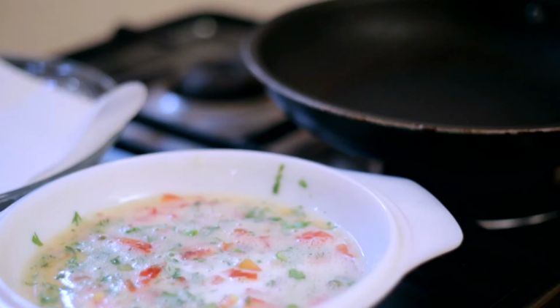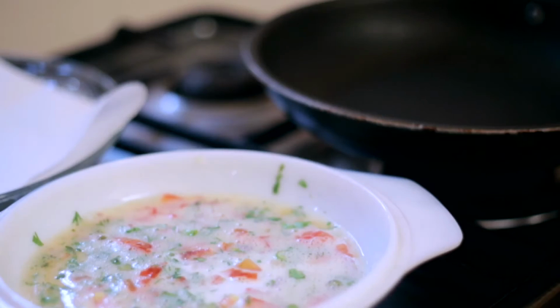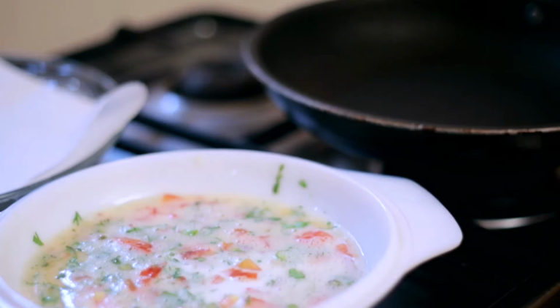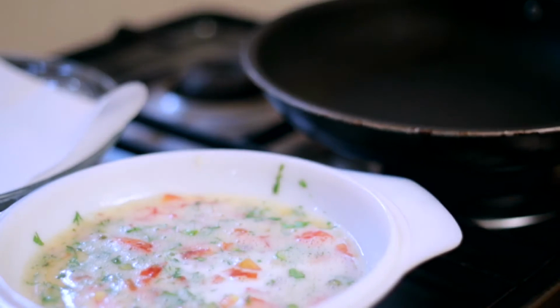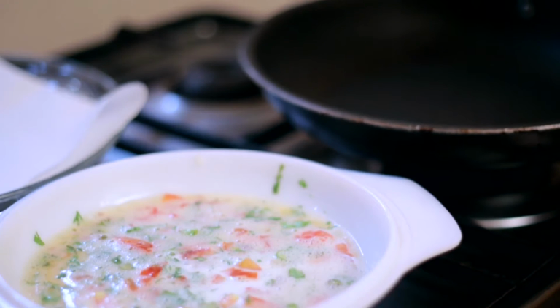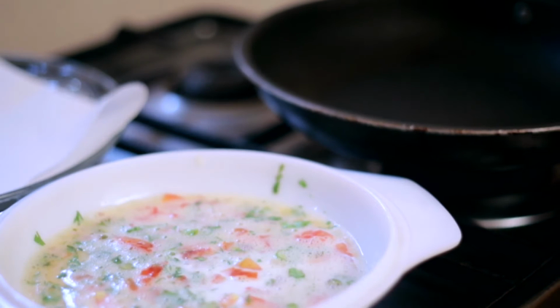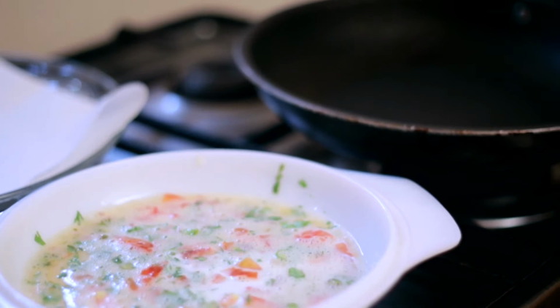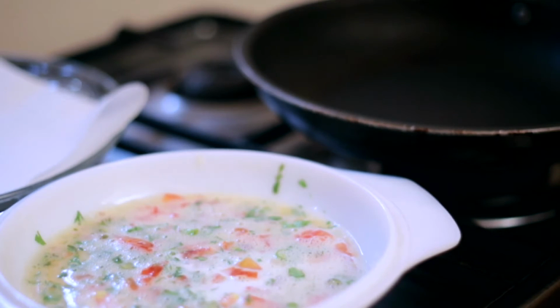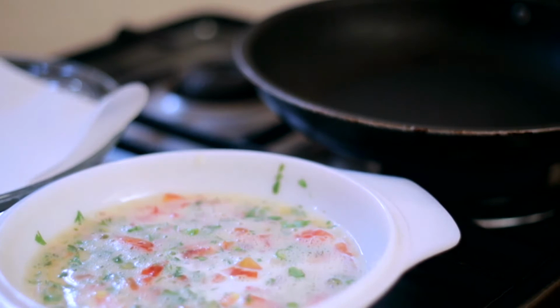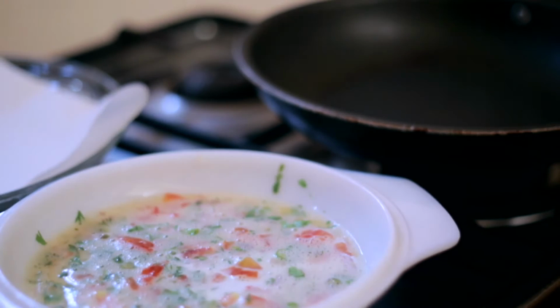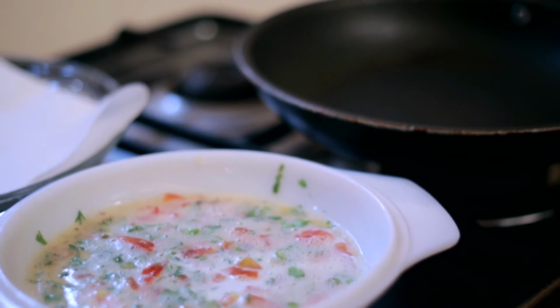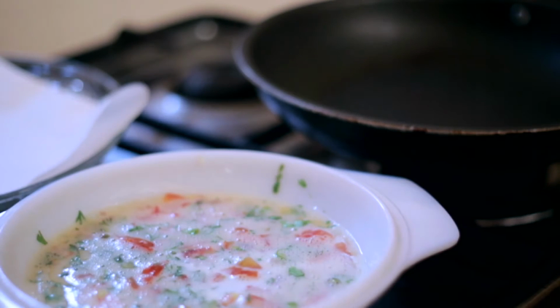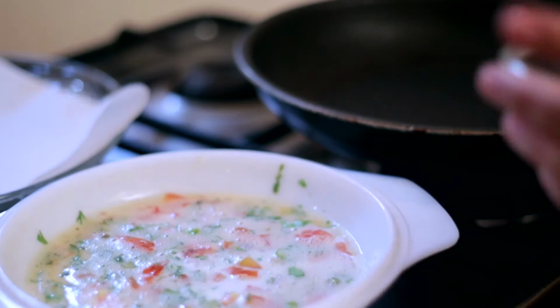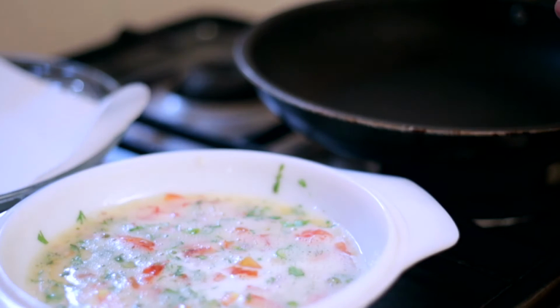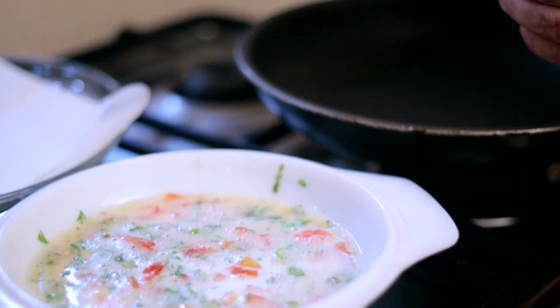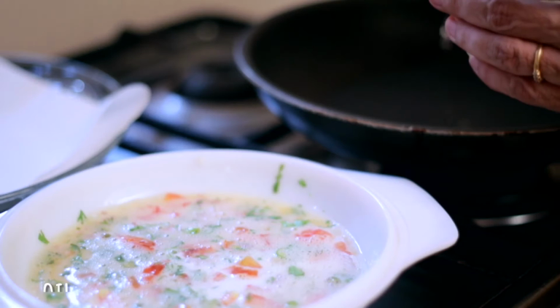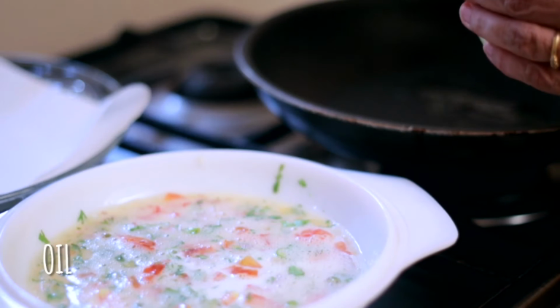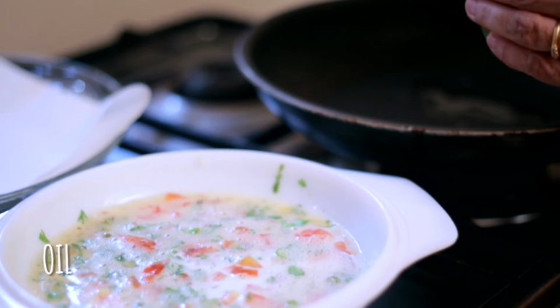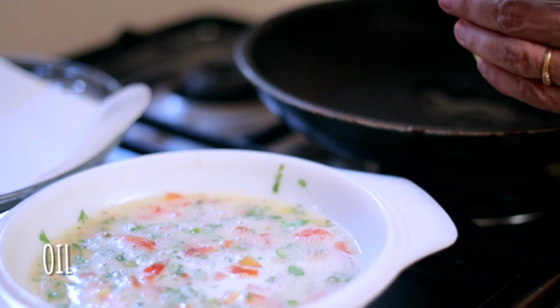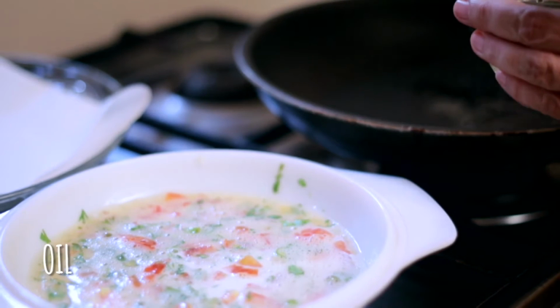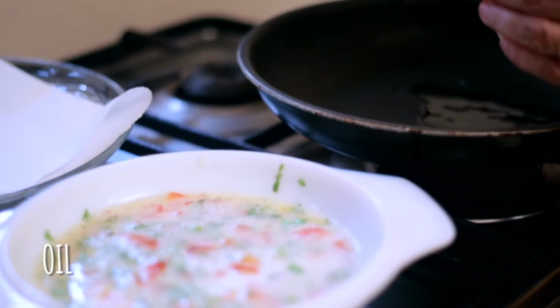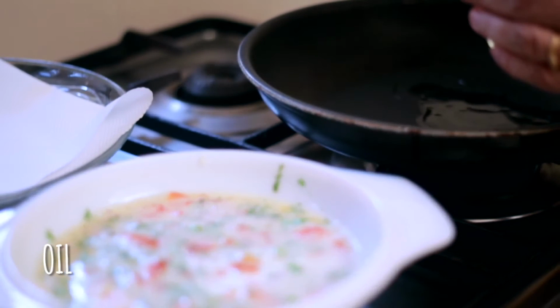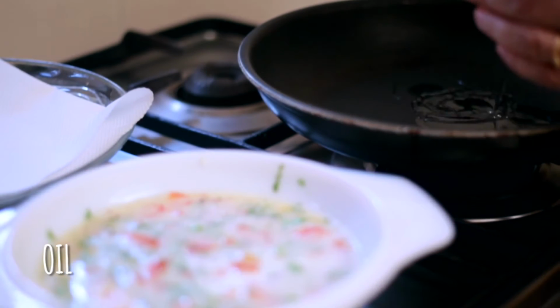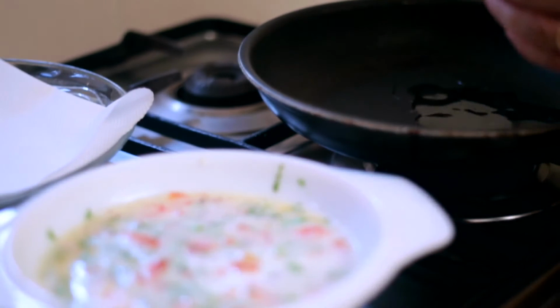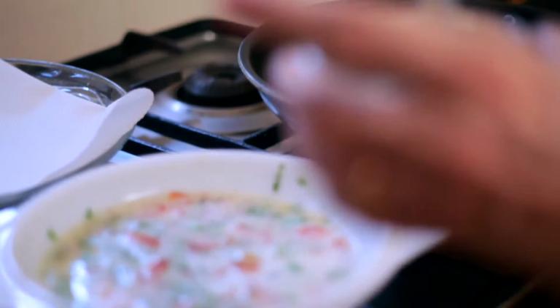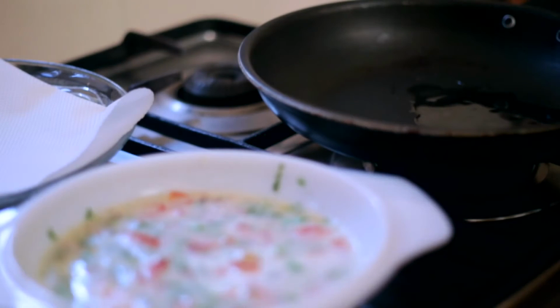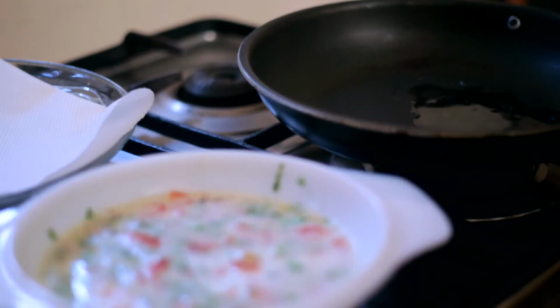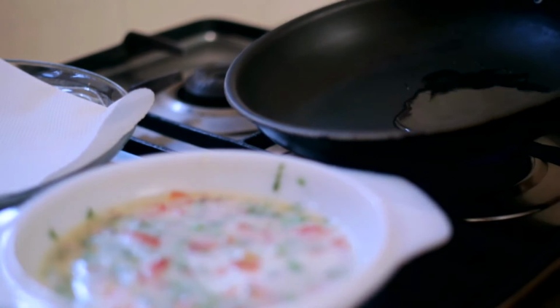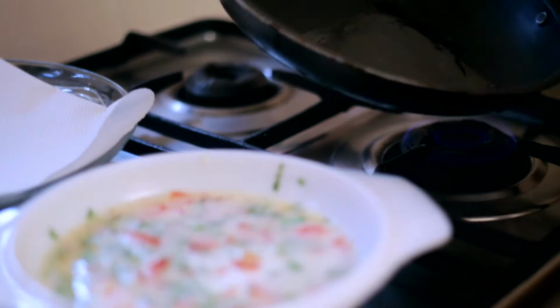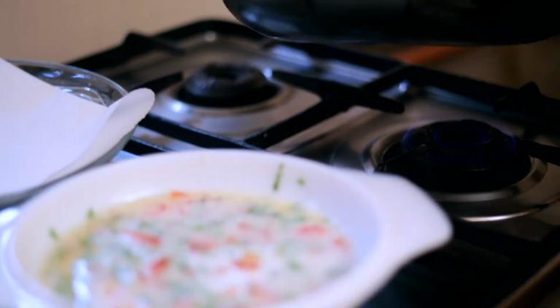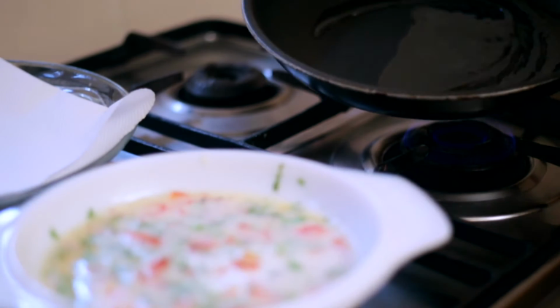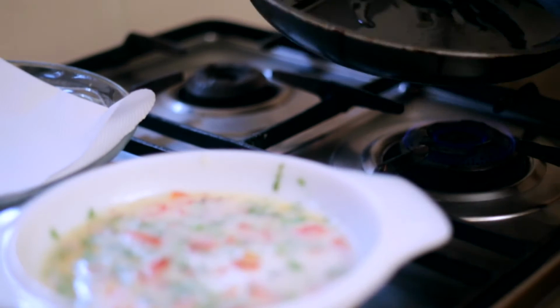I've lit the flame and put my non-stick pan on. I'm first going to add a couple of spoons of oil and just spread it around in the pan.